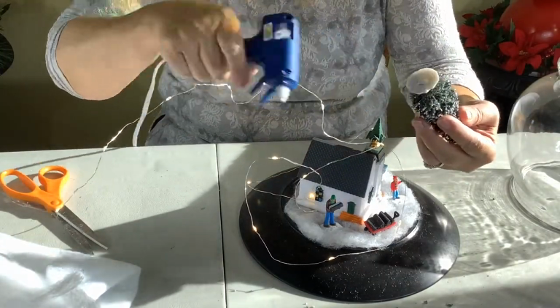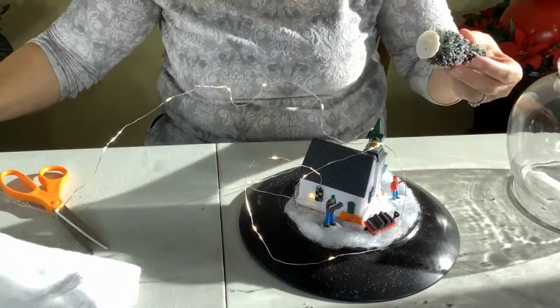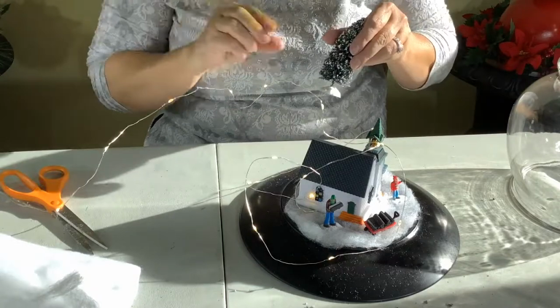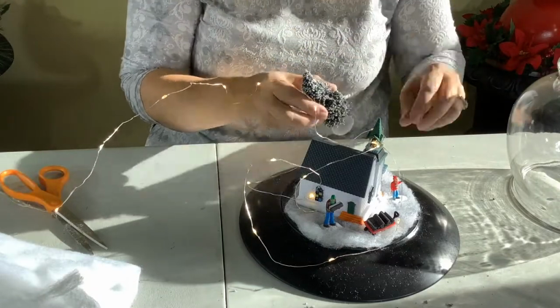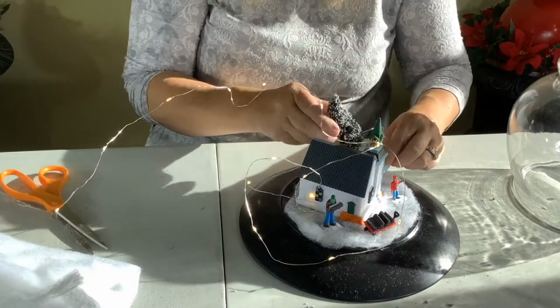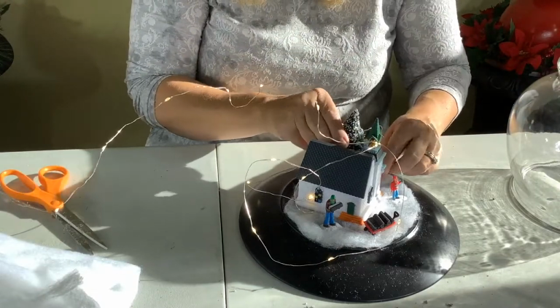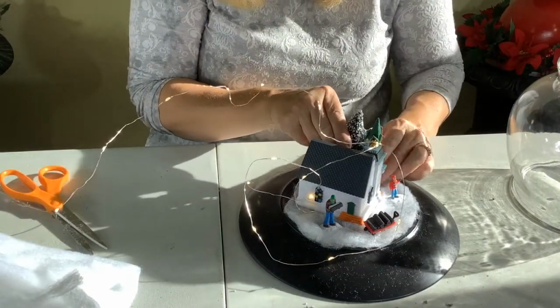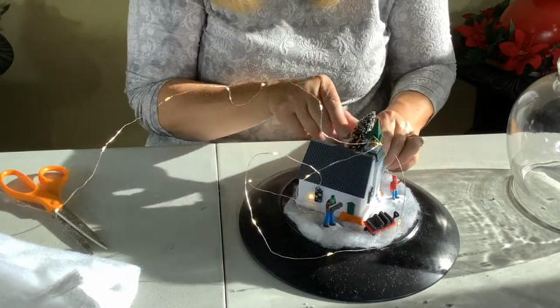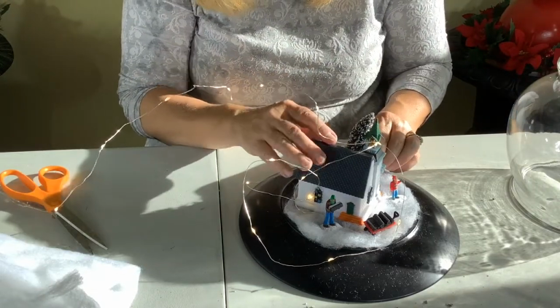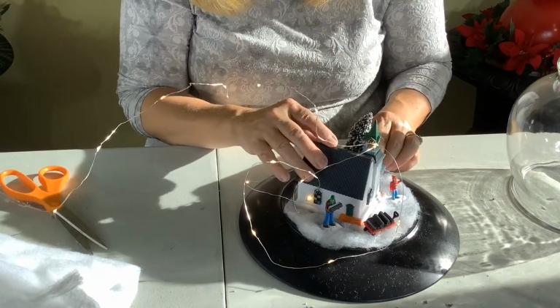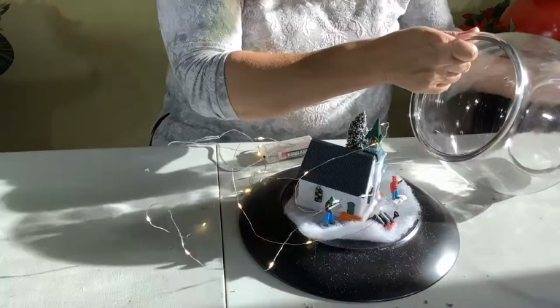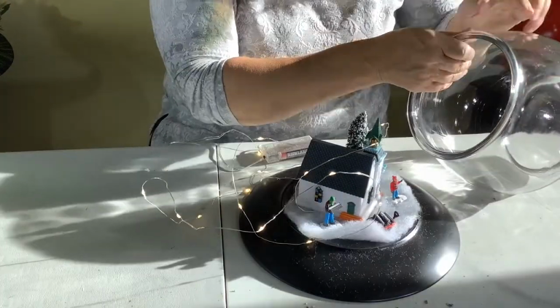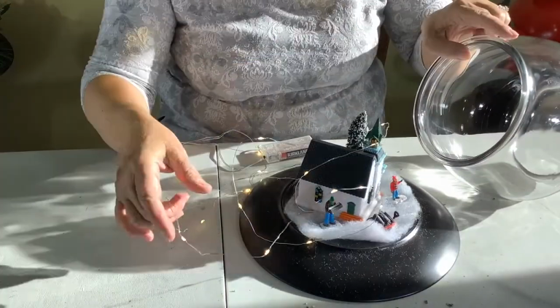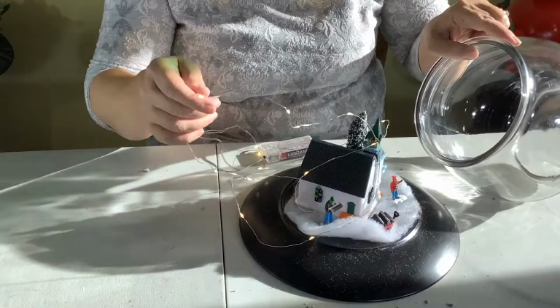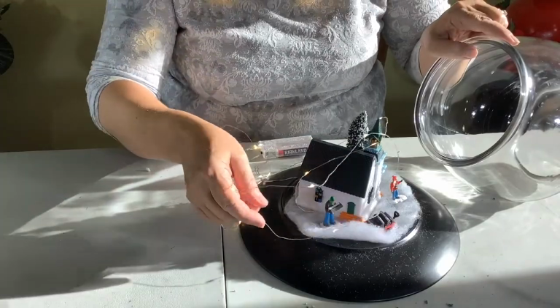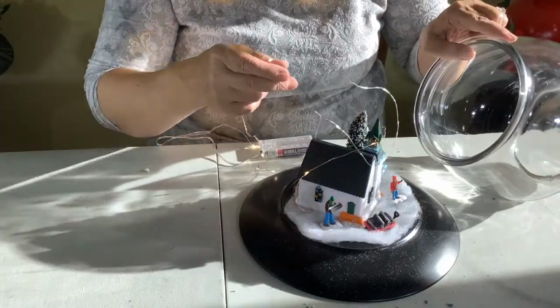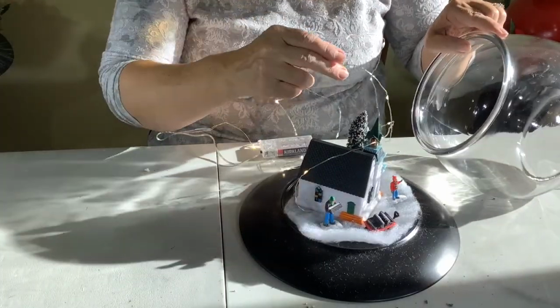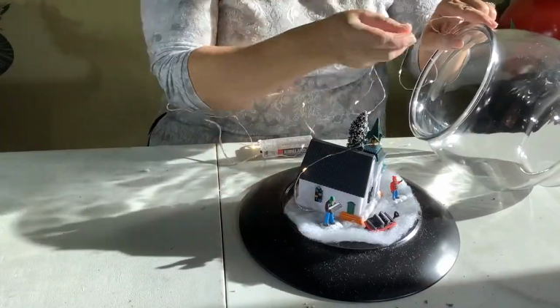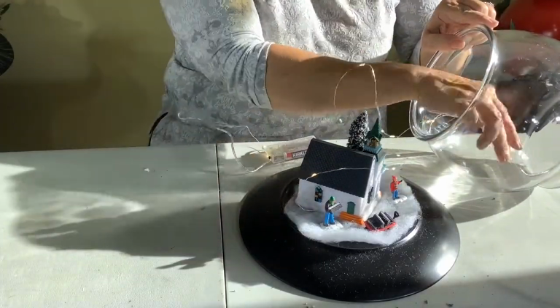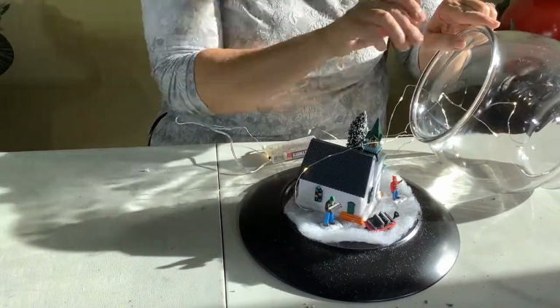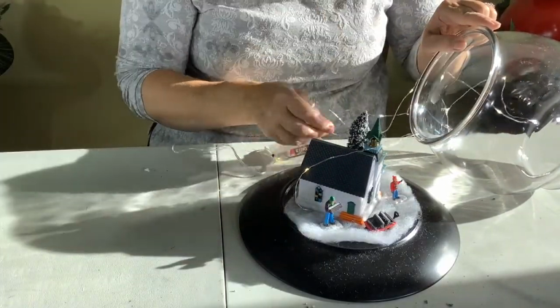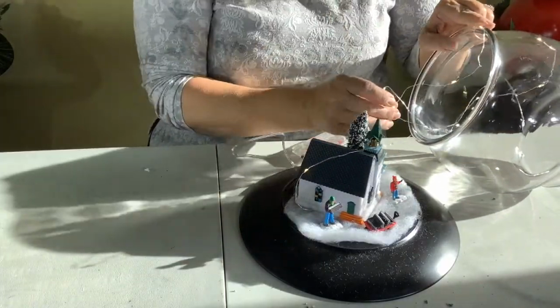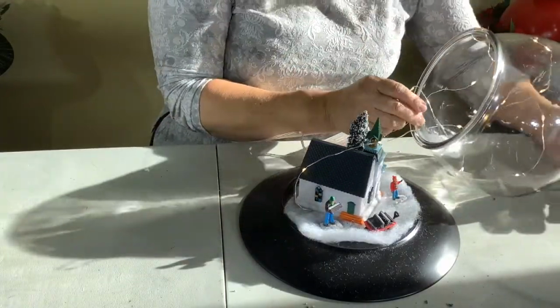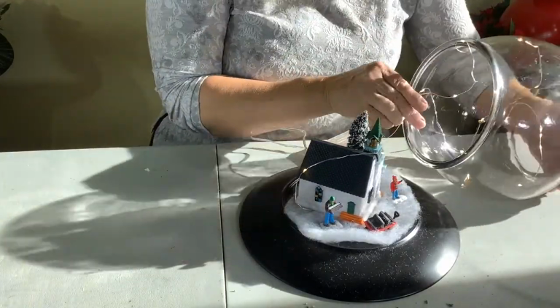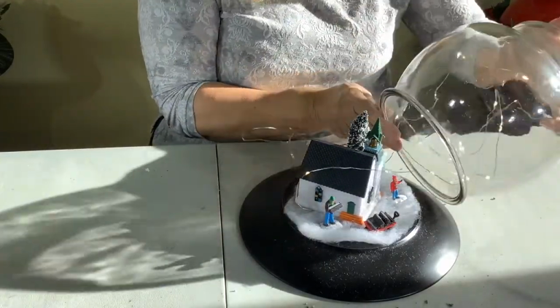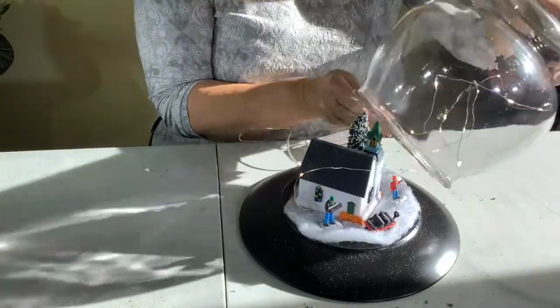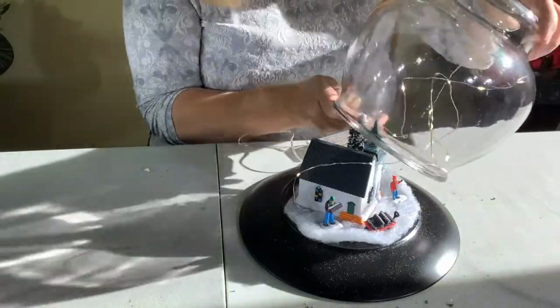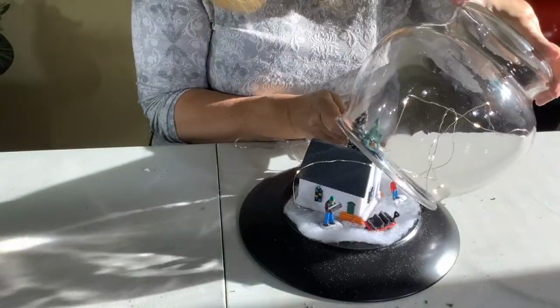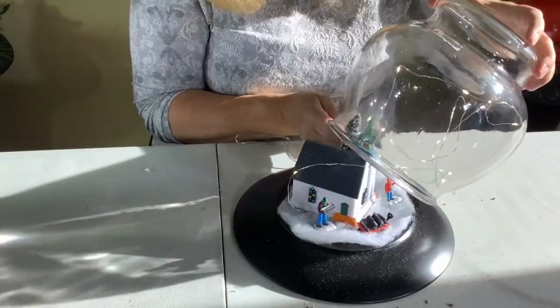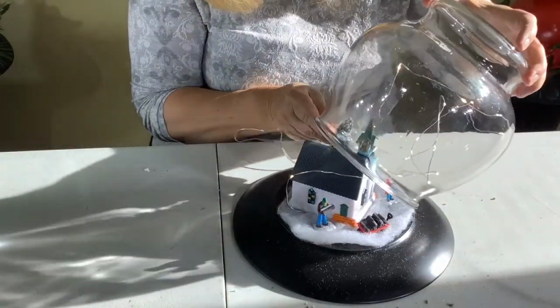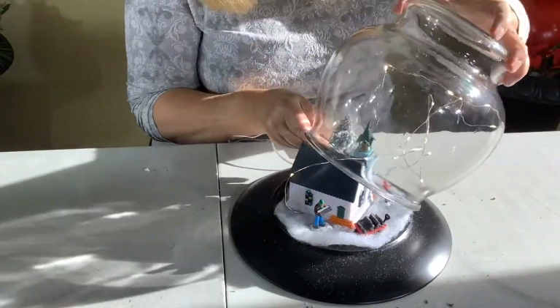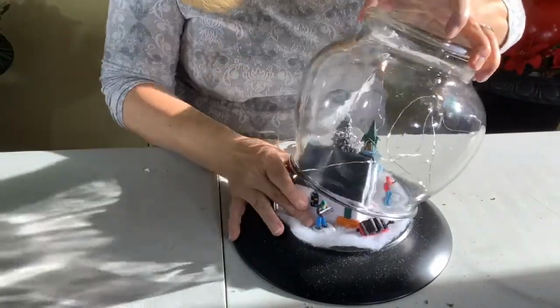This is a very easy craft that anyone can do. Just reuse what you have around the house, like an old plate and an old vase. Flip it upside down, put some little people in there, and ta-da, you've got a snow globe.